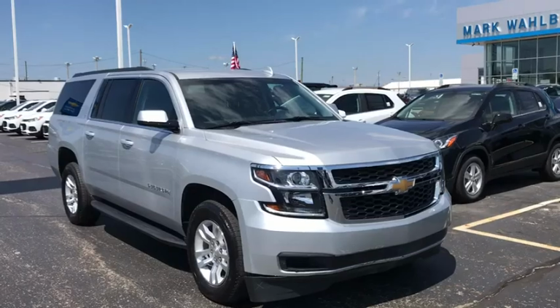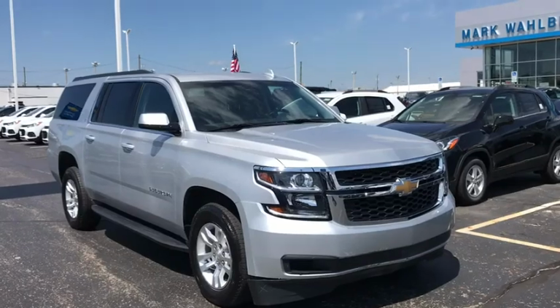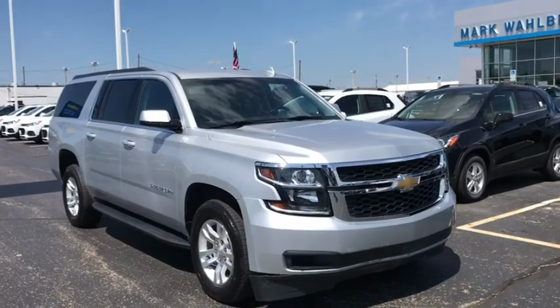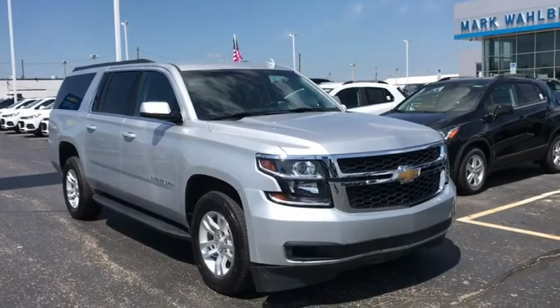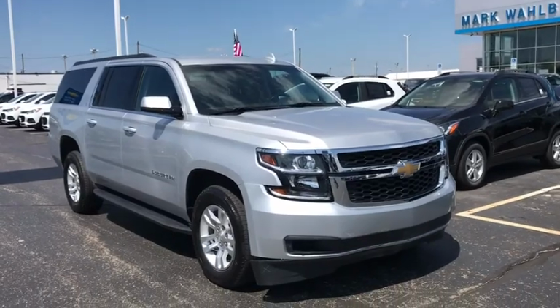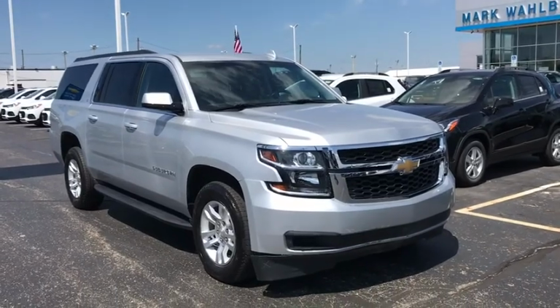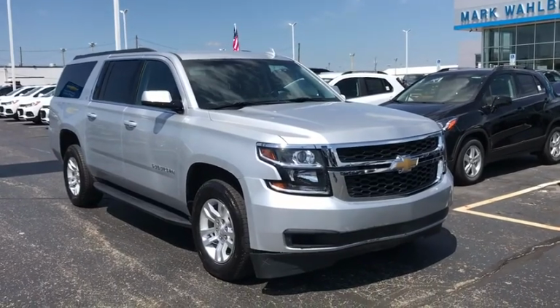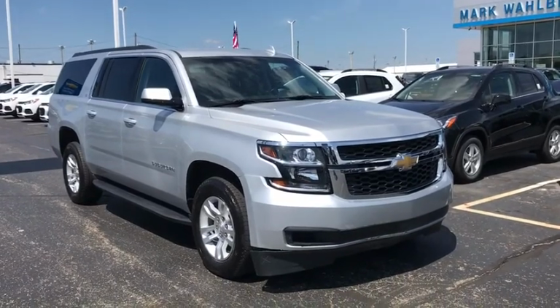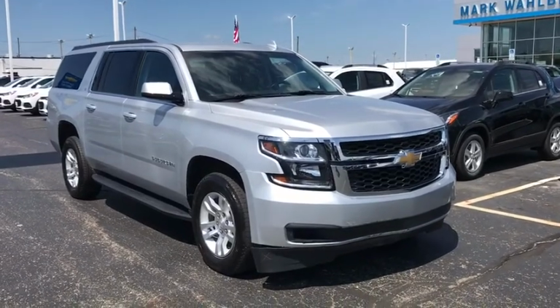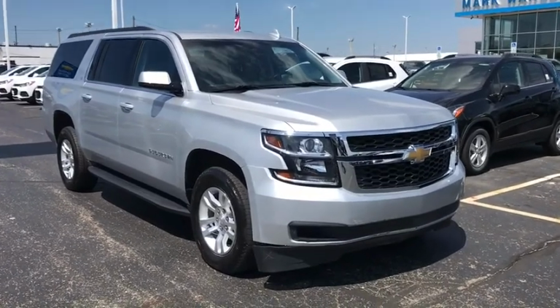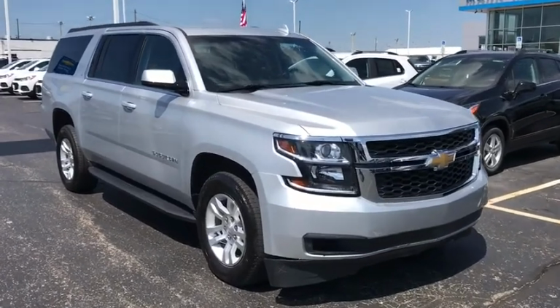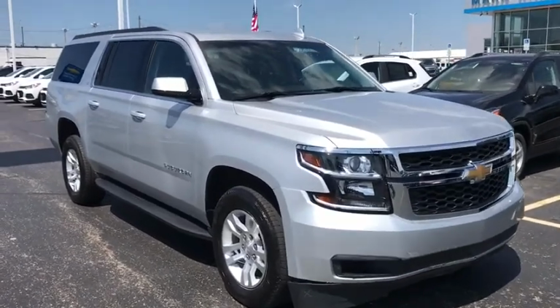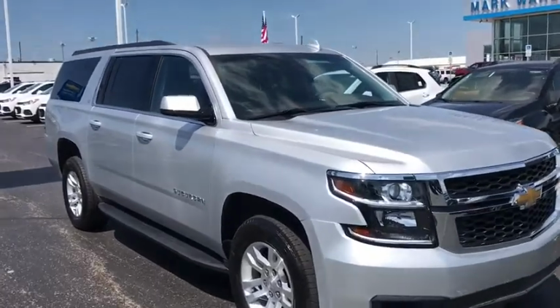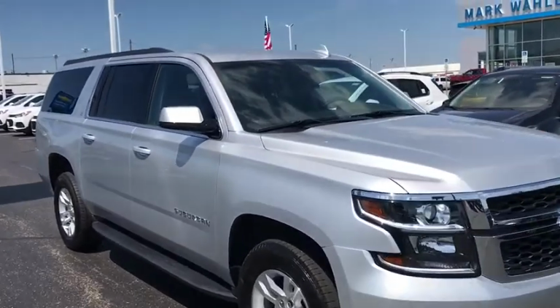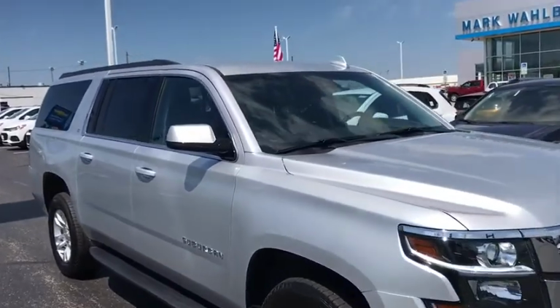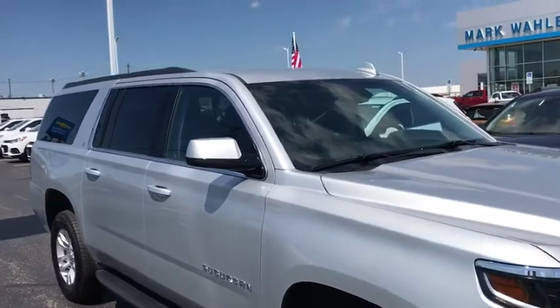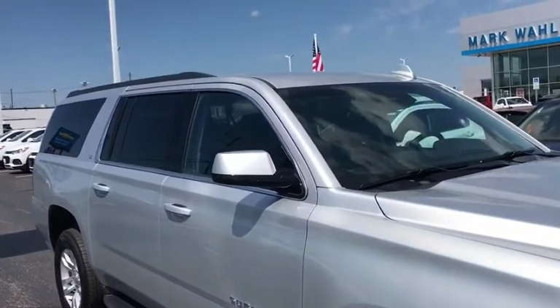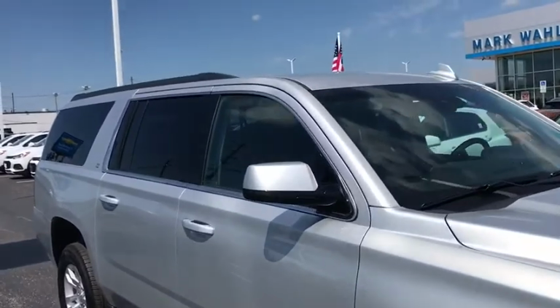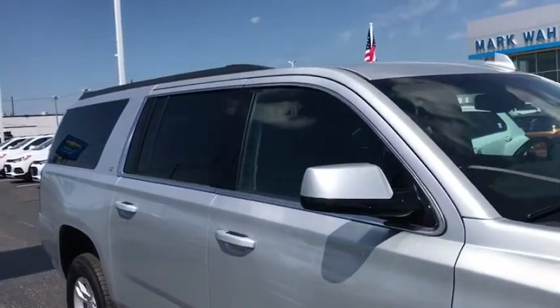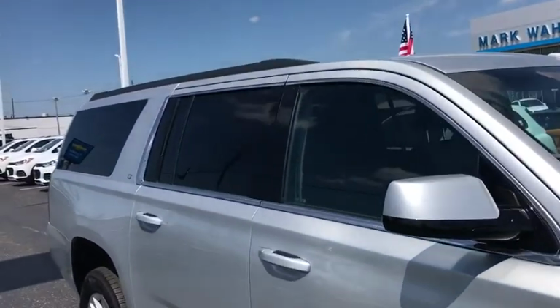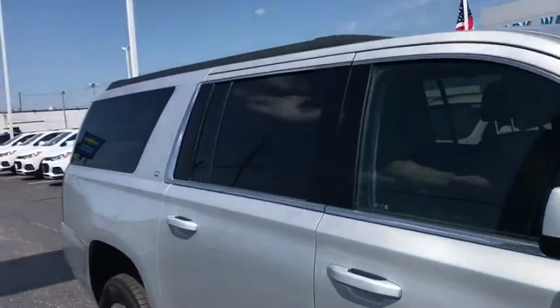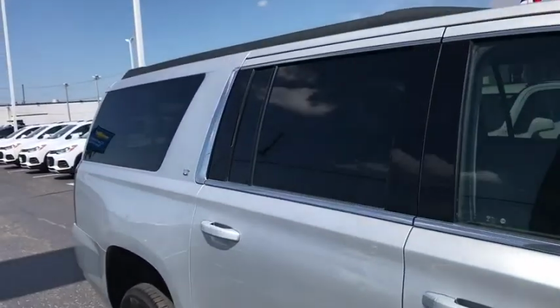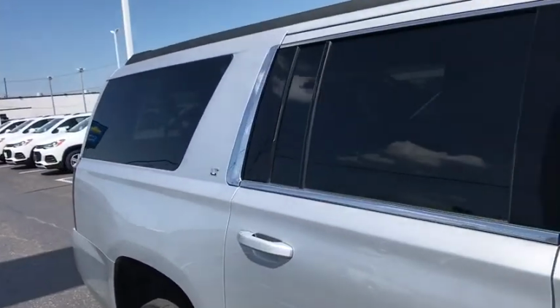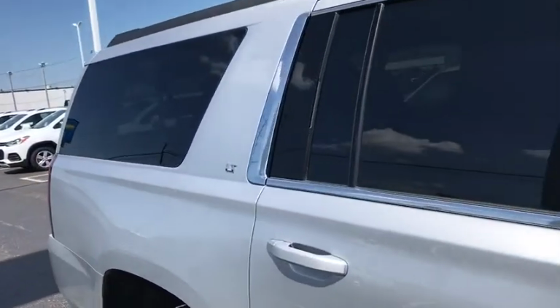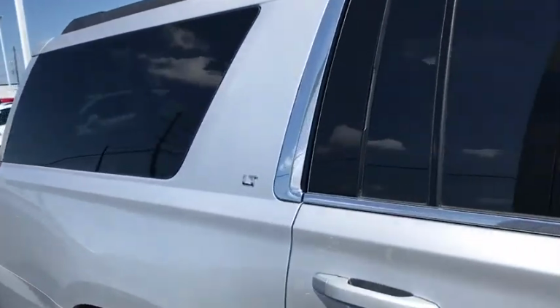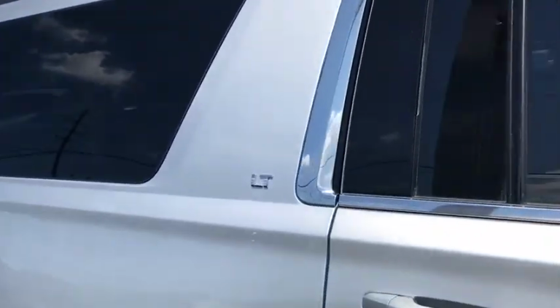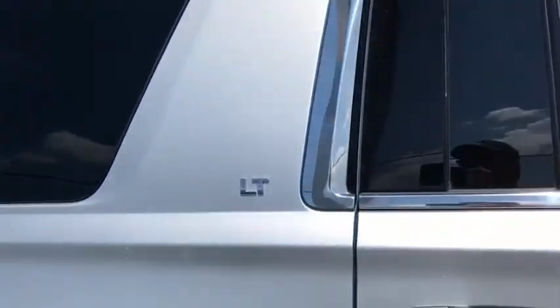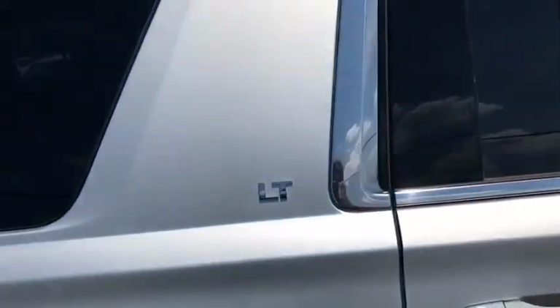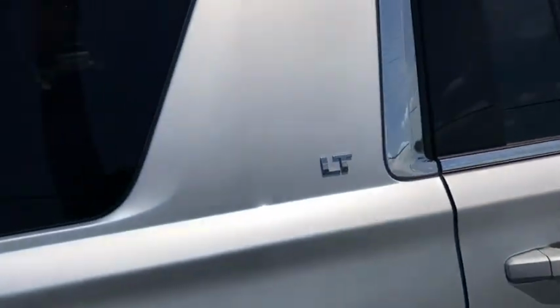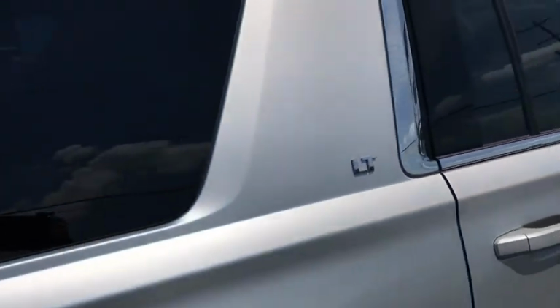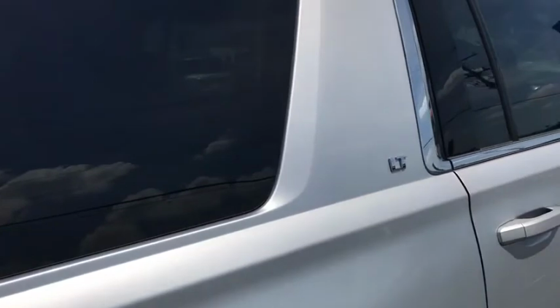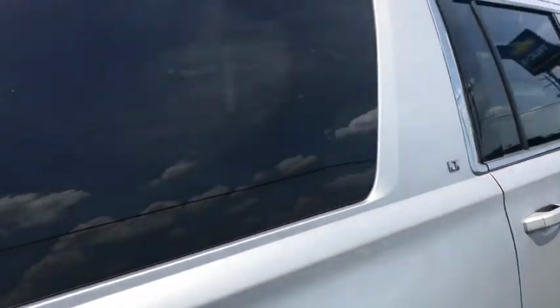You are going to love the 2019 Chevrolet Suburban. Suburban excels at towing heavy trailers, hauling loads of people and gear, and enduring hard use and rugged terrain.